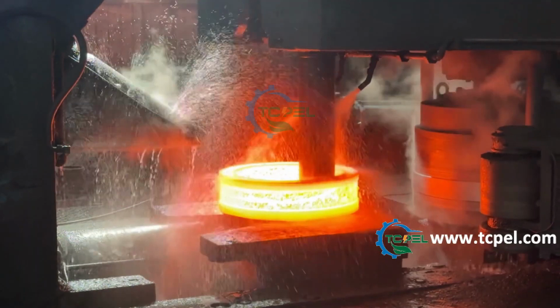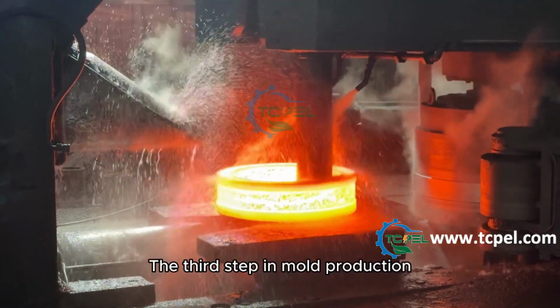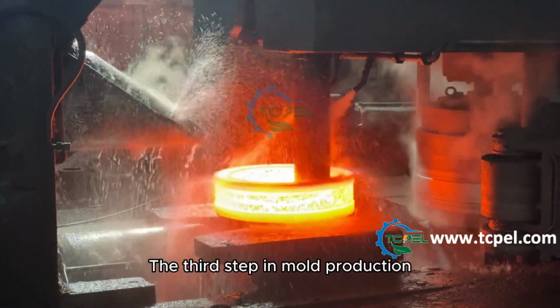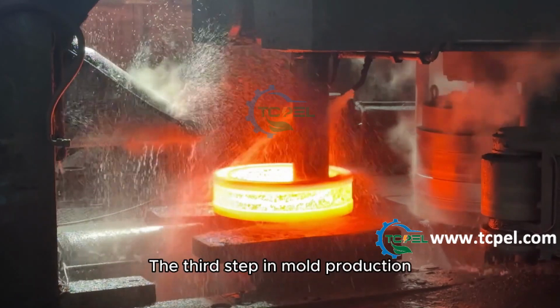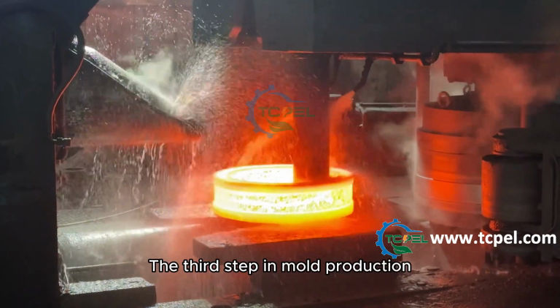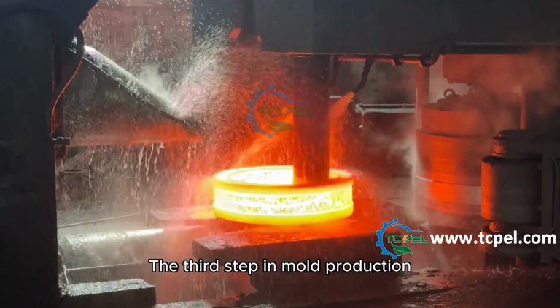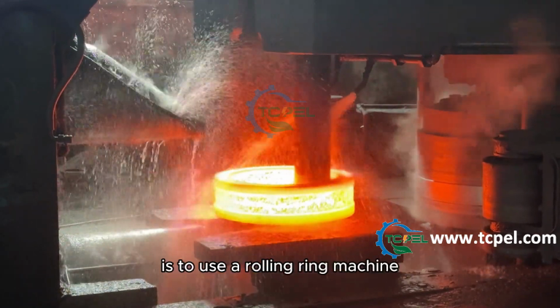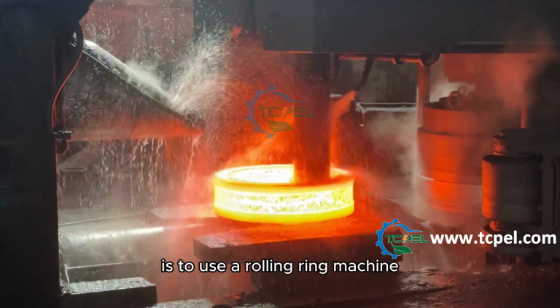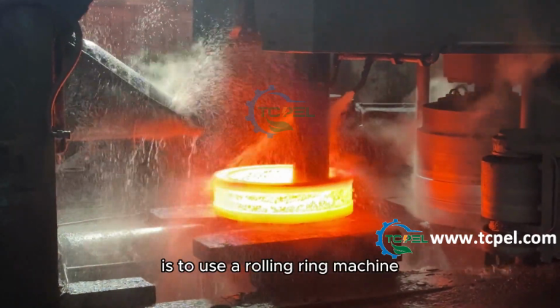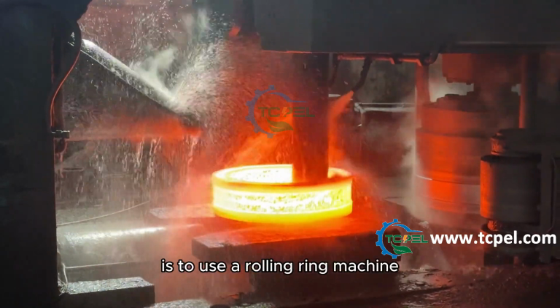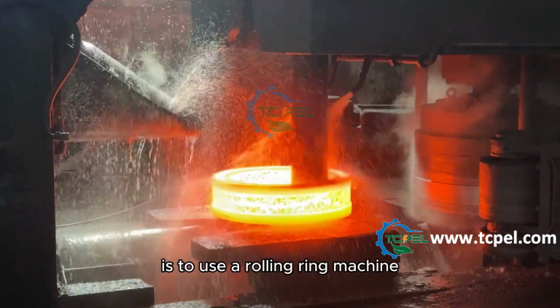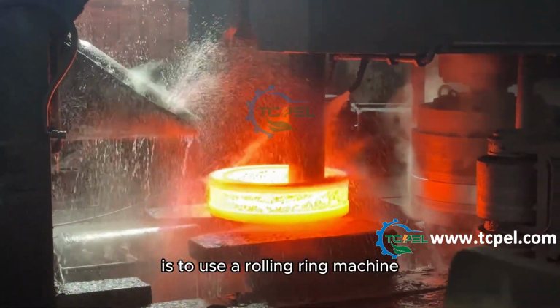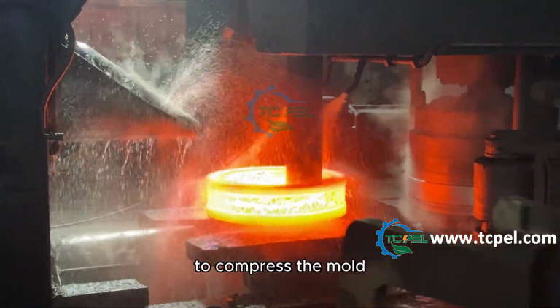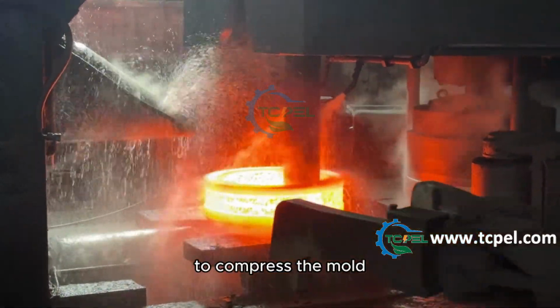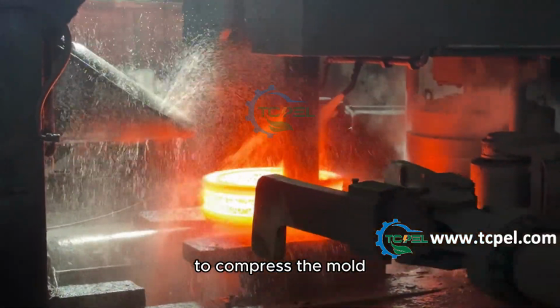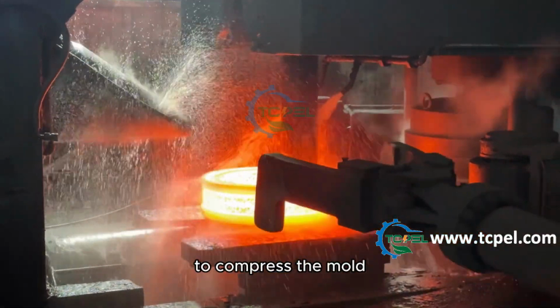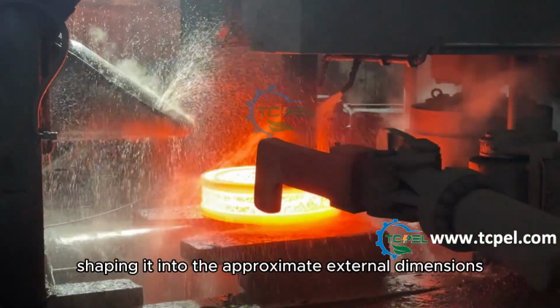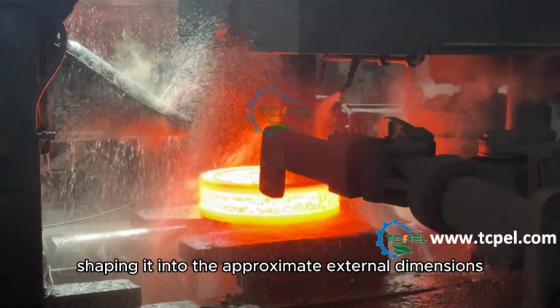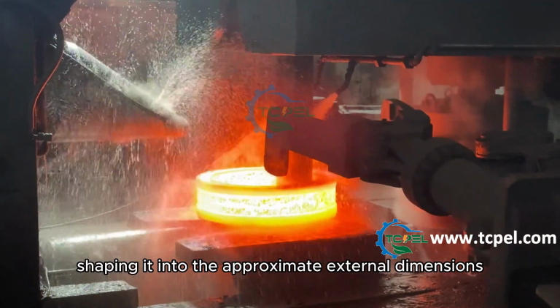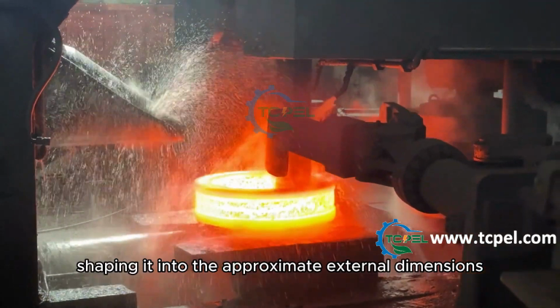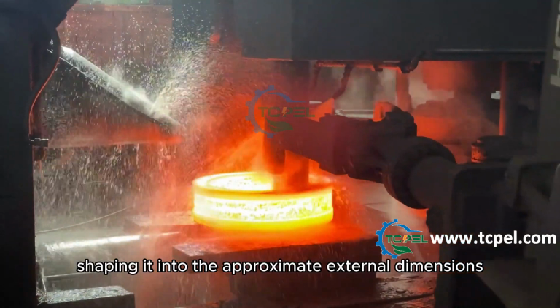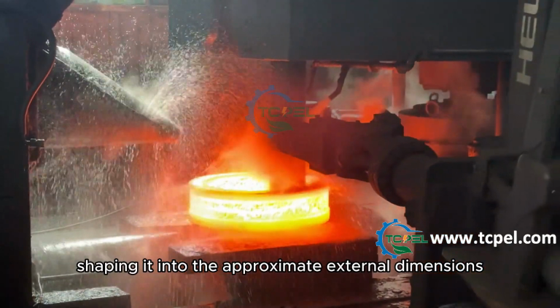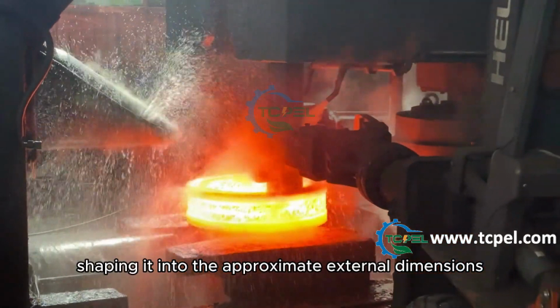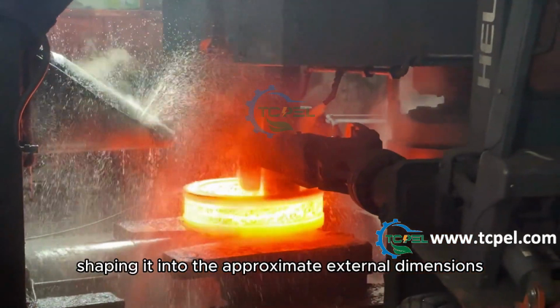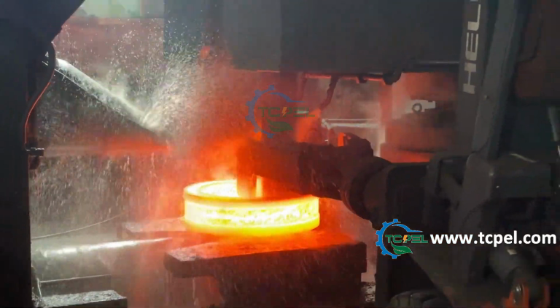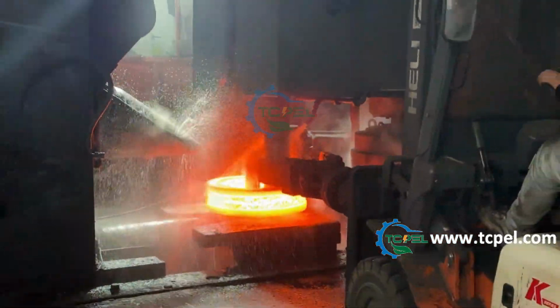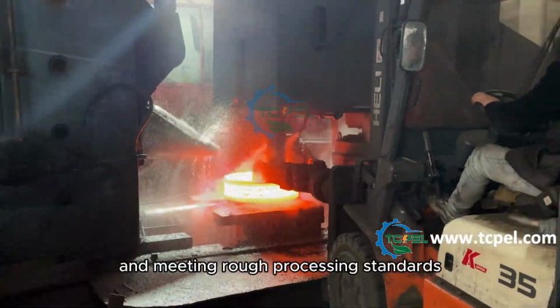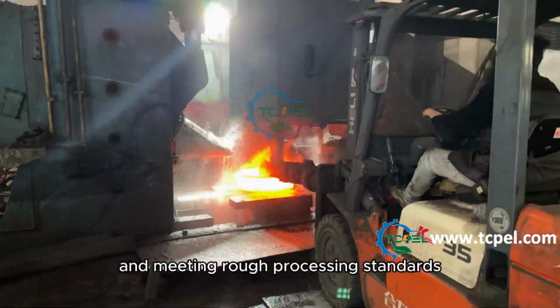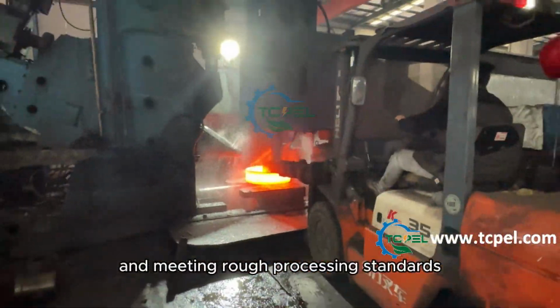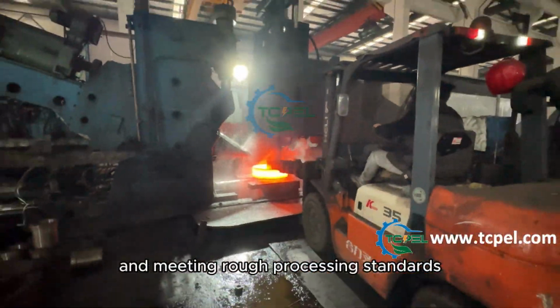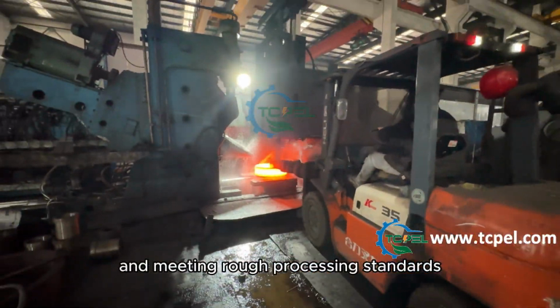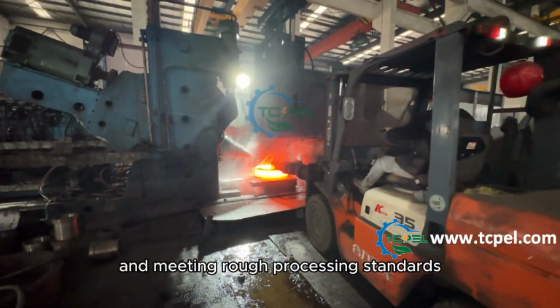The third step in mold production is to use a rolling ring machine to compress the mold, shaping it into the approximate external dimensions and meeting rough processing standards.